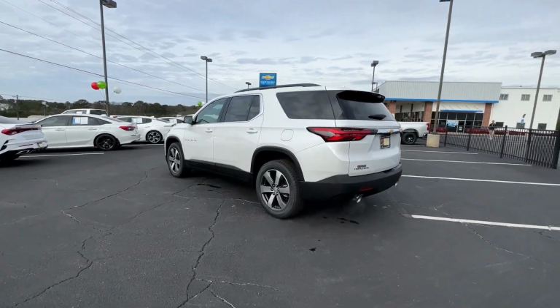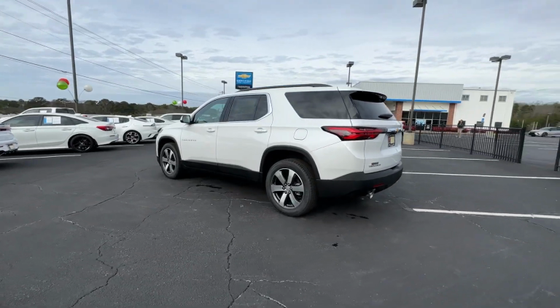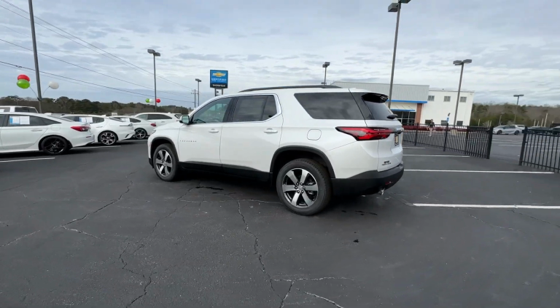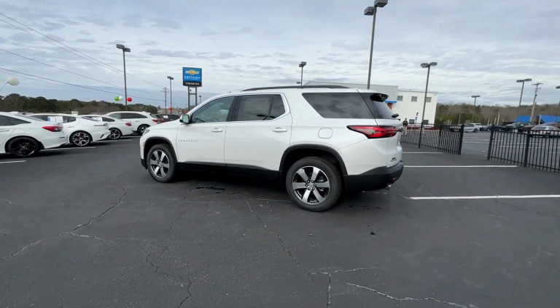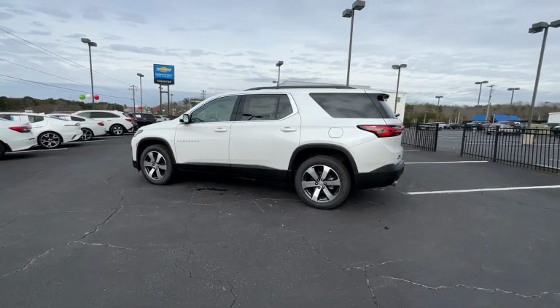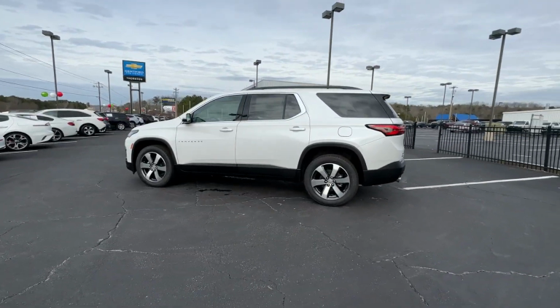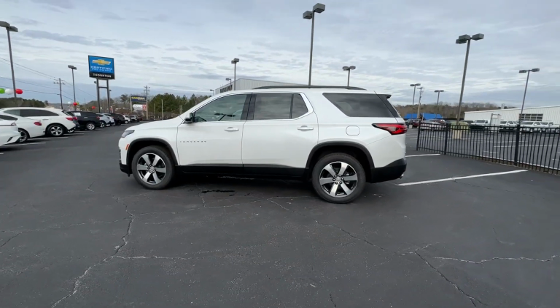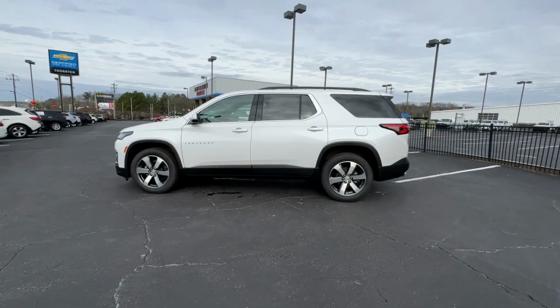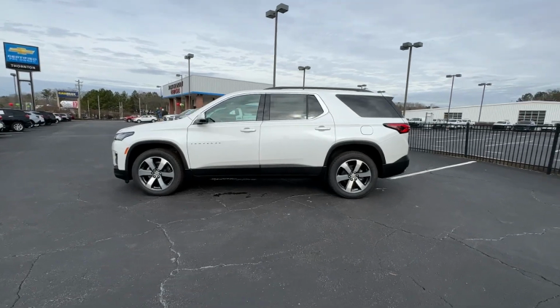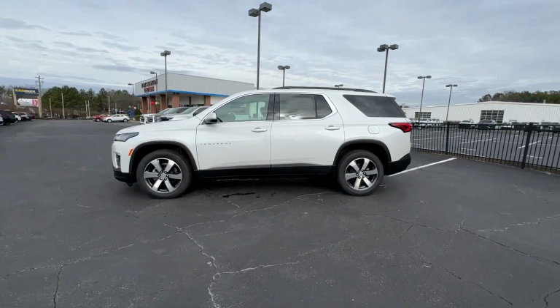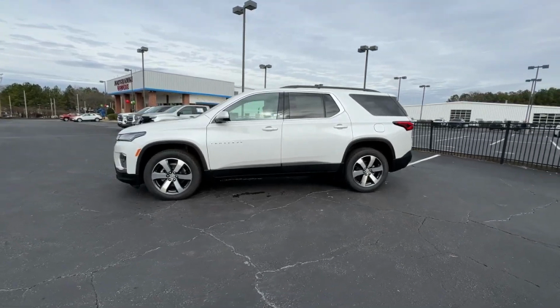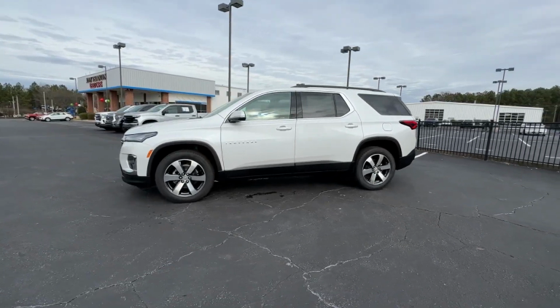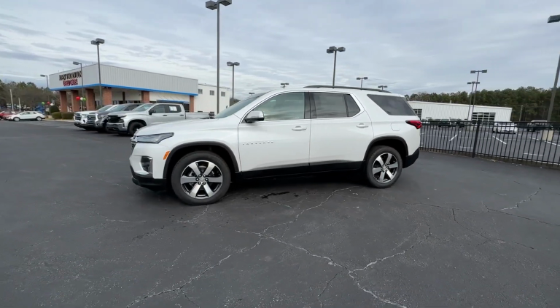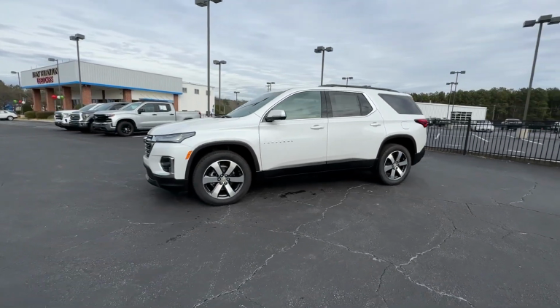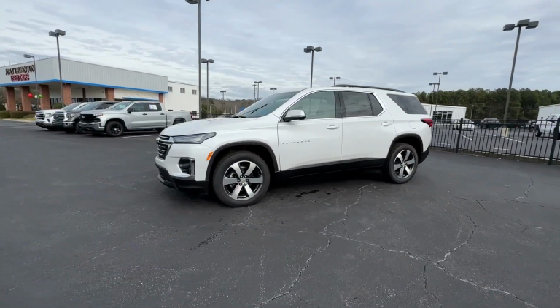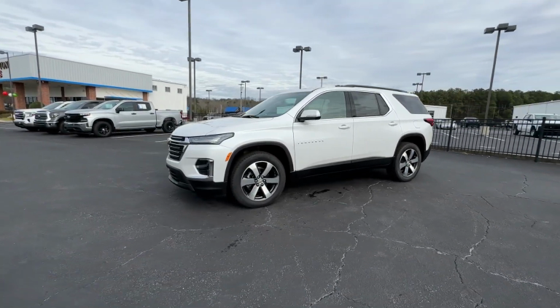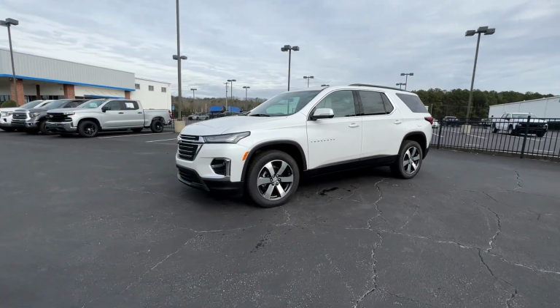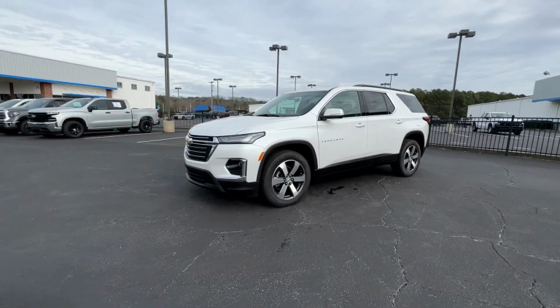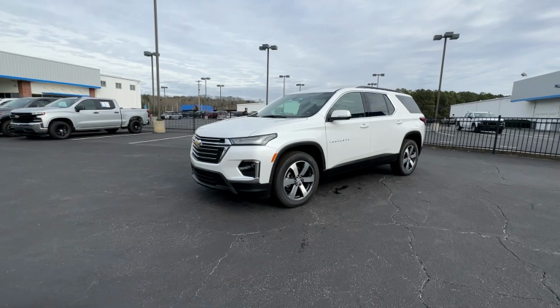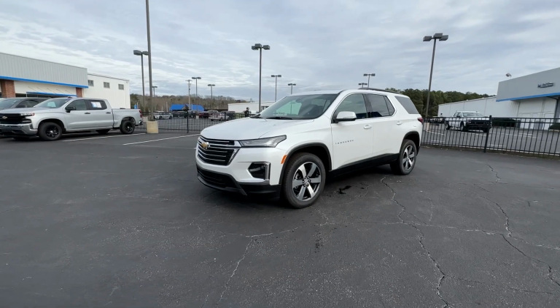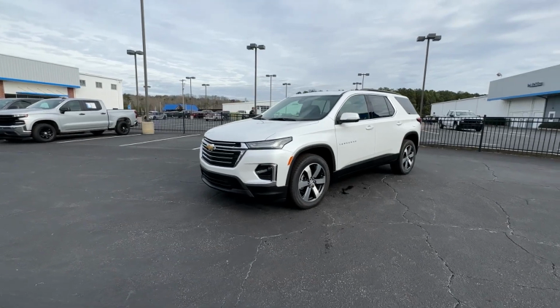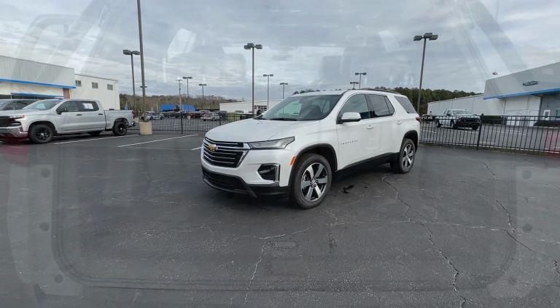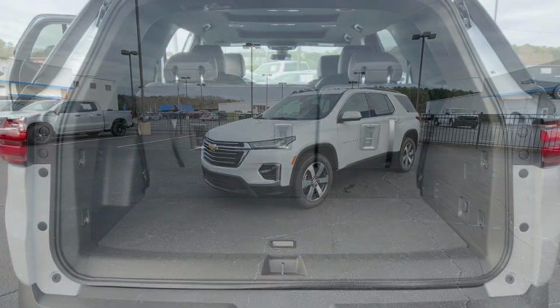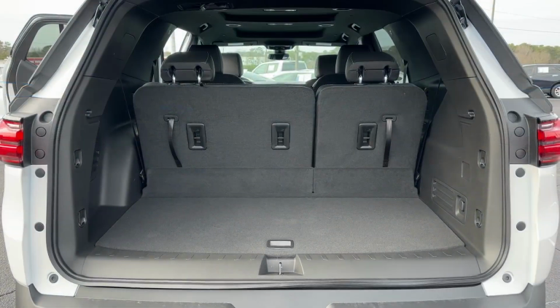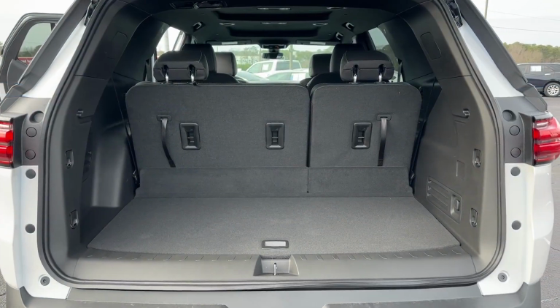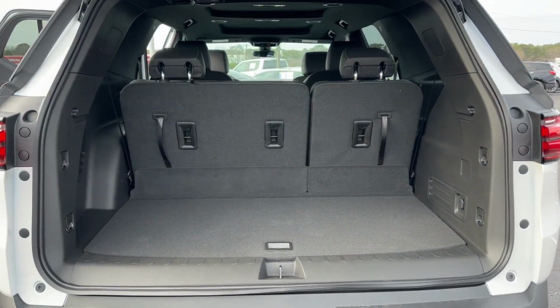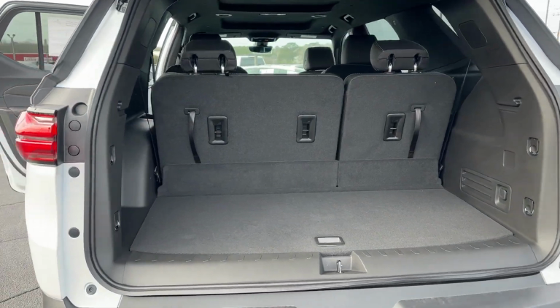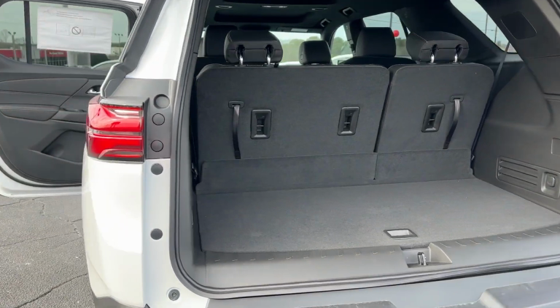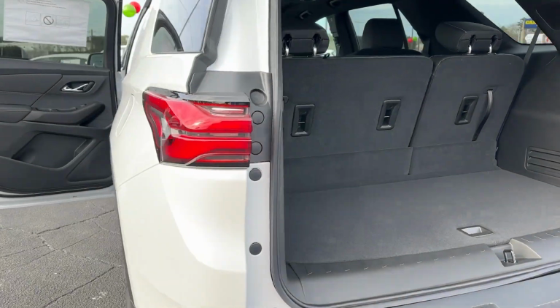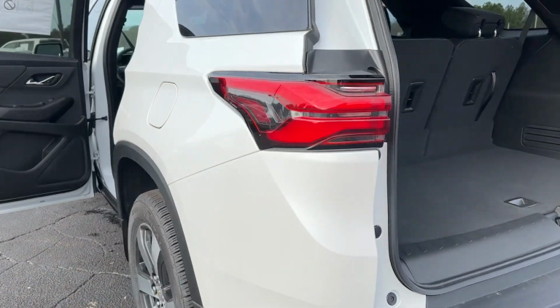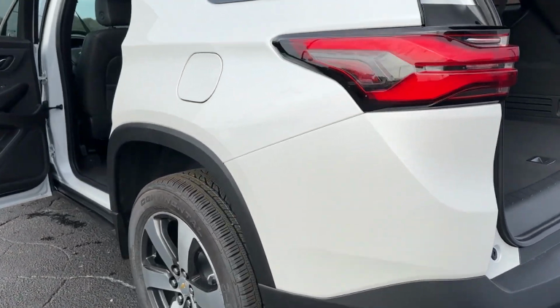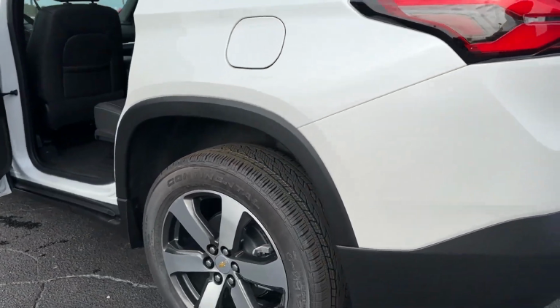Heated steering wheel, Apple CarPlay and/or Android Auto, navigation system, sunroof/moonroof, keyless entry, heated driver seat, premium sound system, heated mirrors, adaptive cruise control, power liftgate.